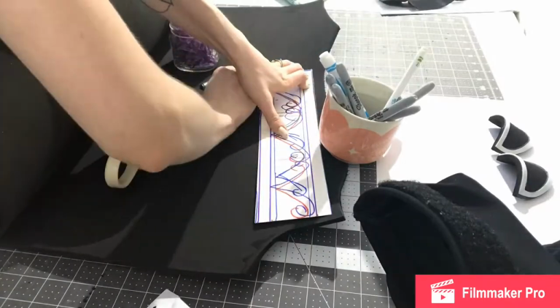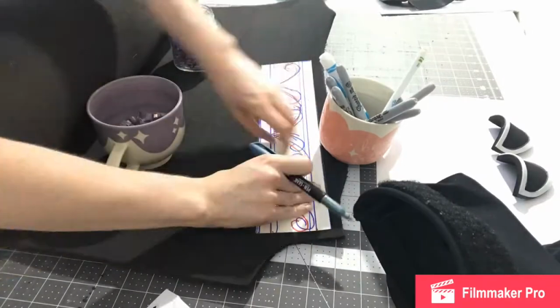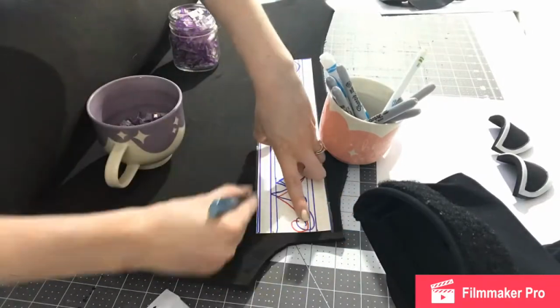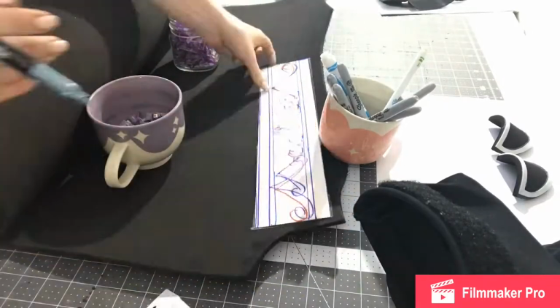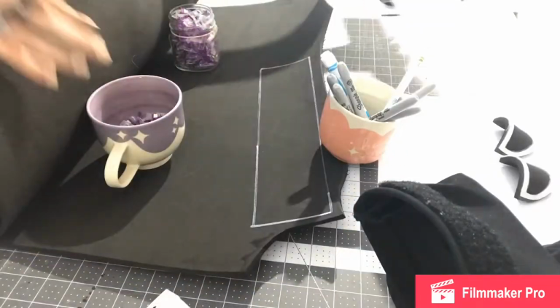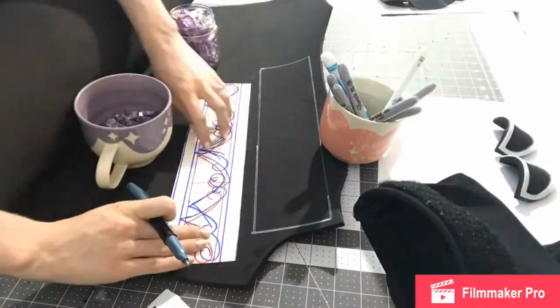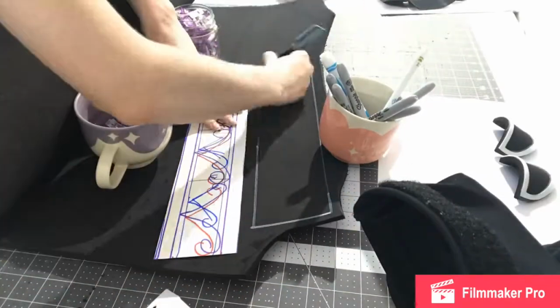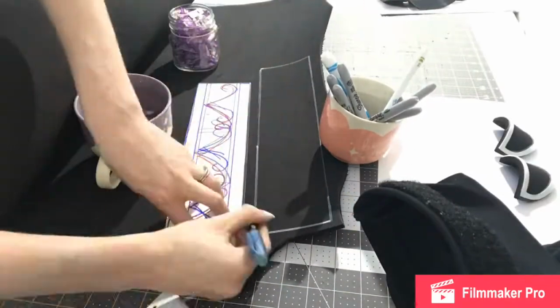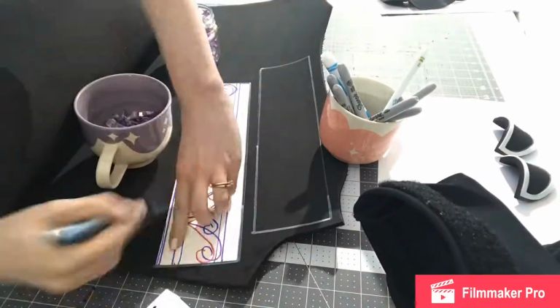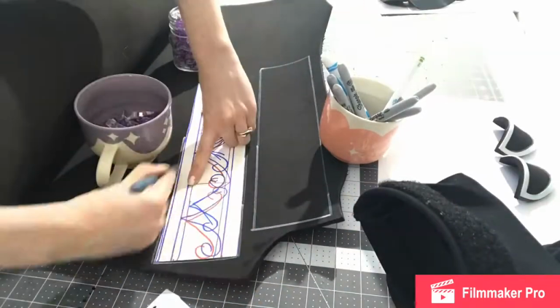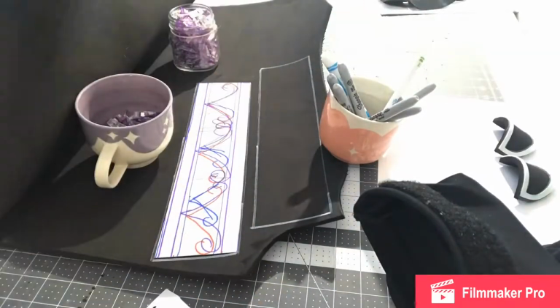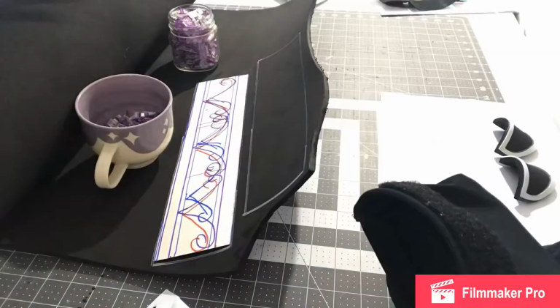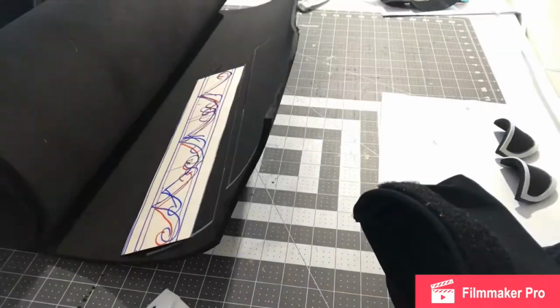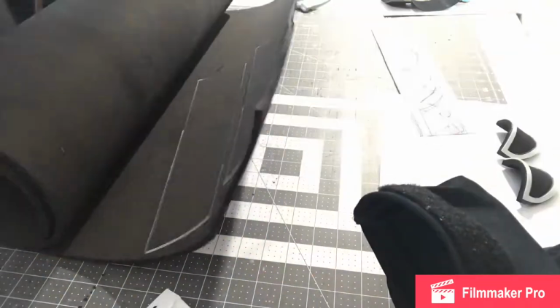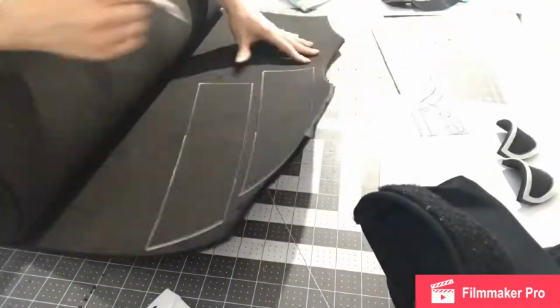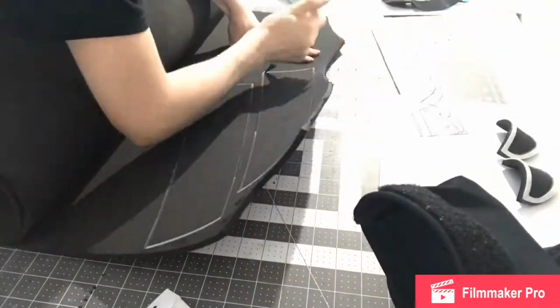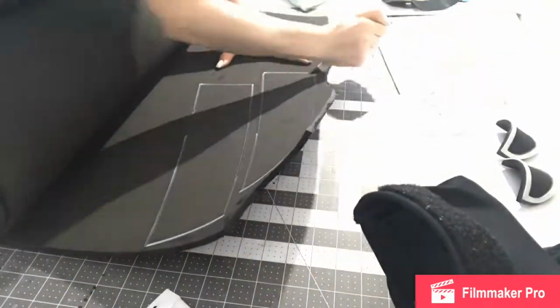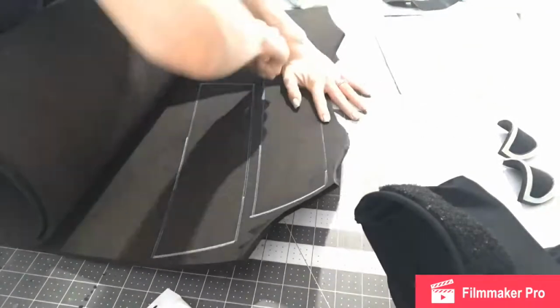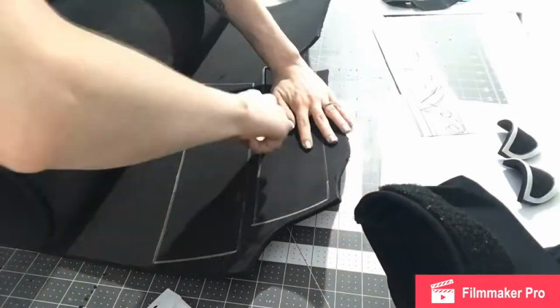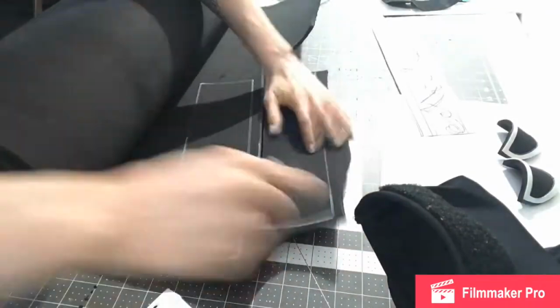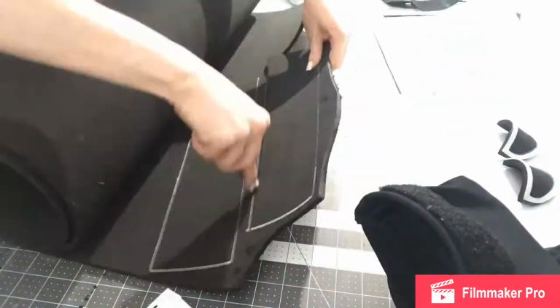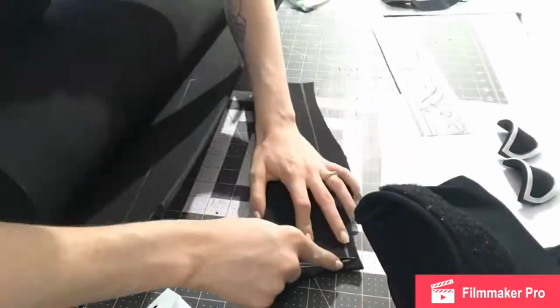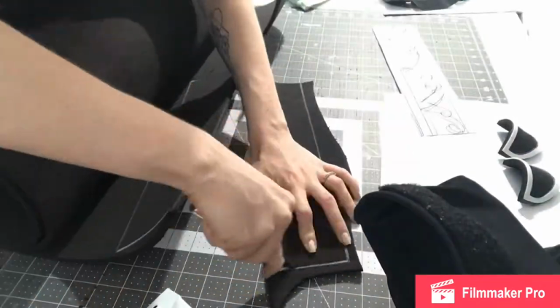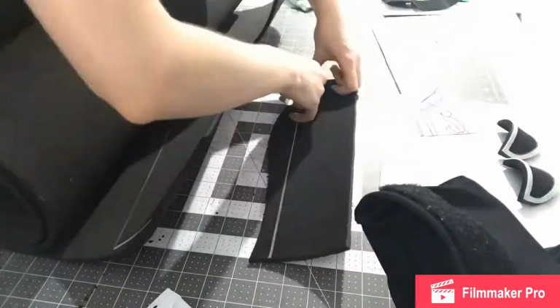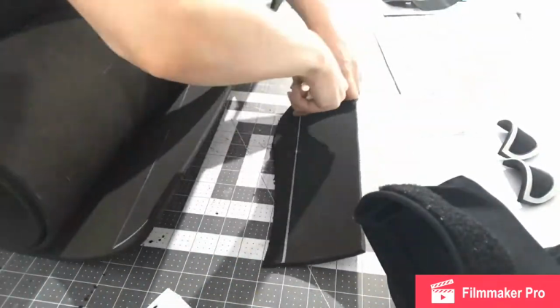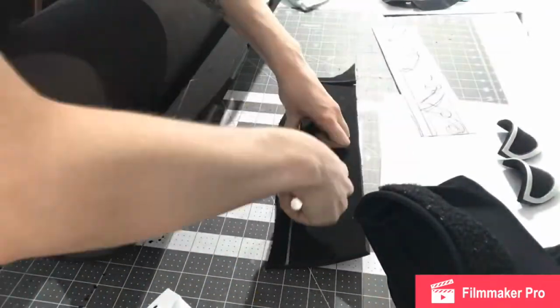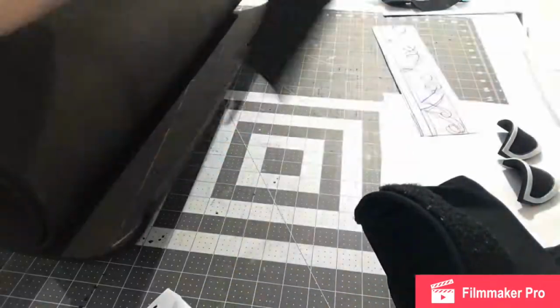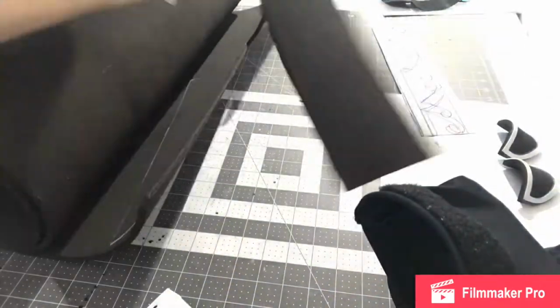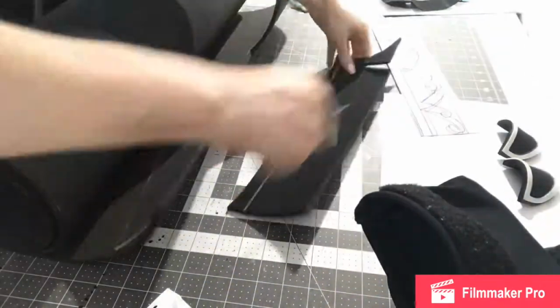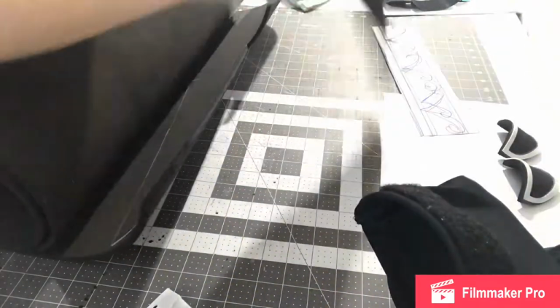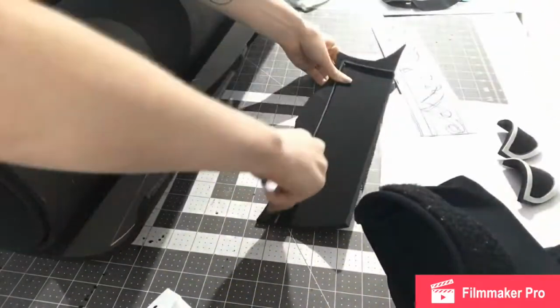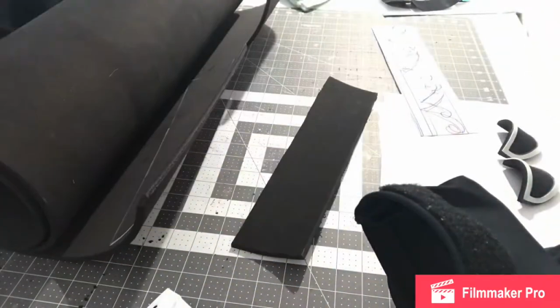I am starting out with a long rectangle of six millimeter foam. Here I'm just going ahead and cutting out both of them since they're identical little leg cuff pieces.